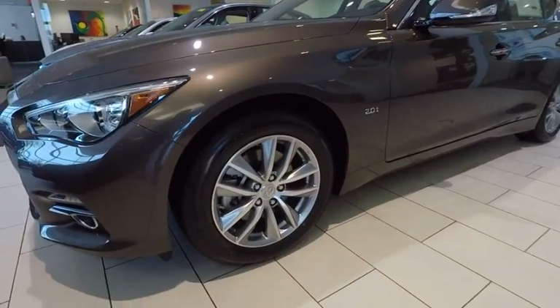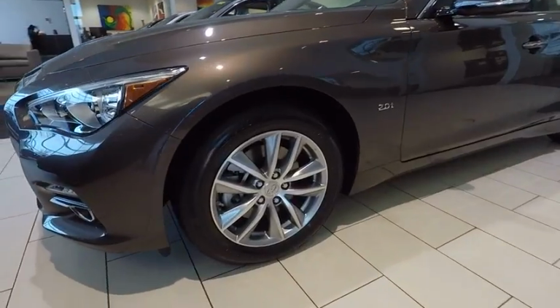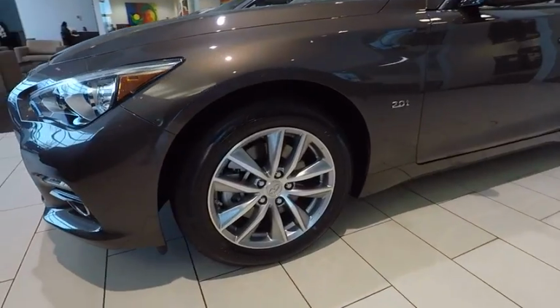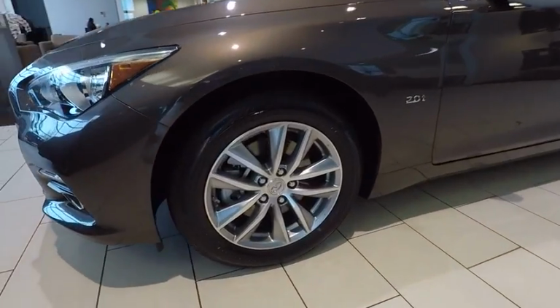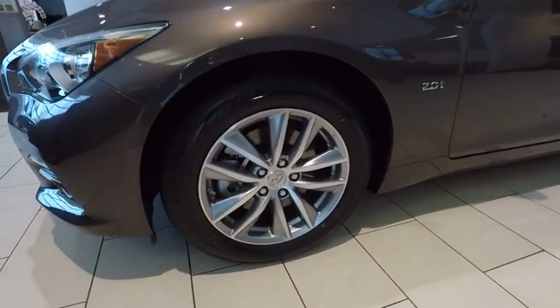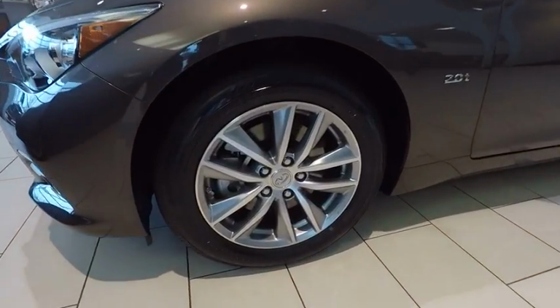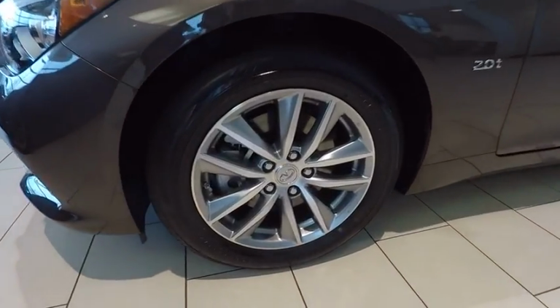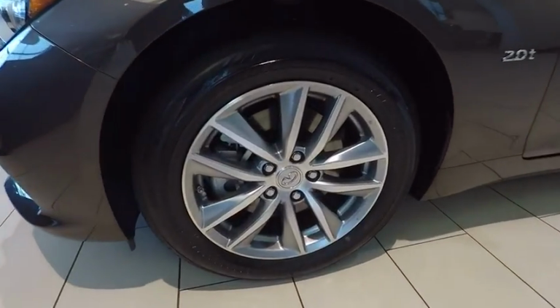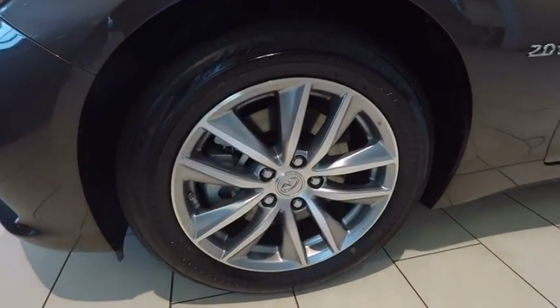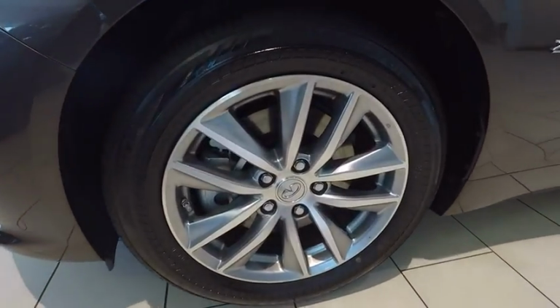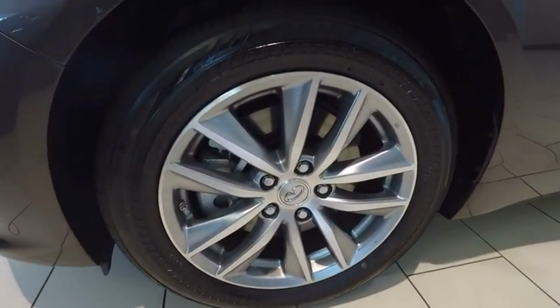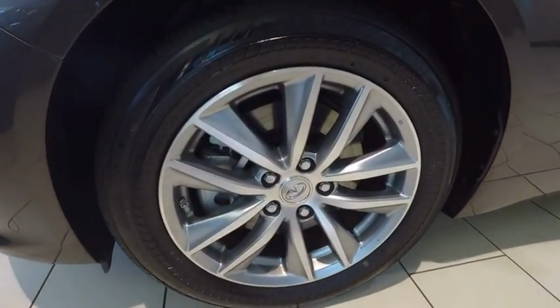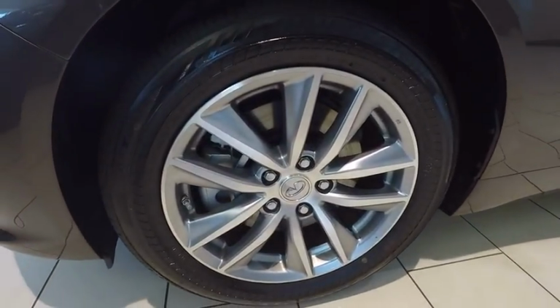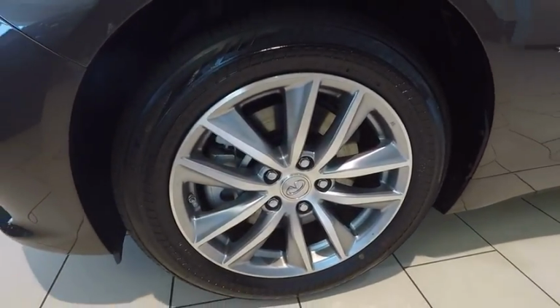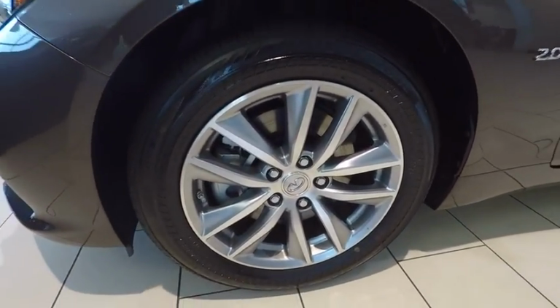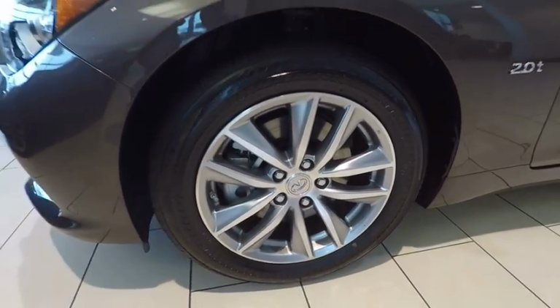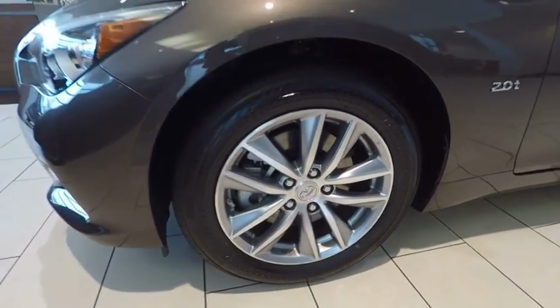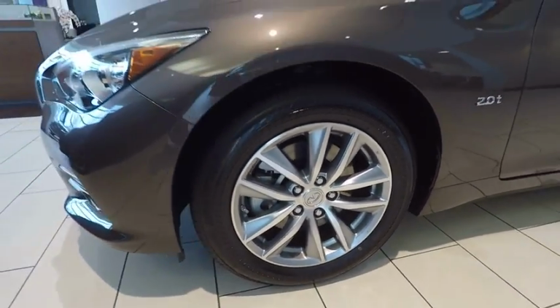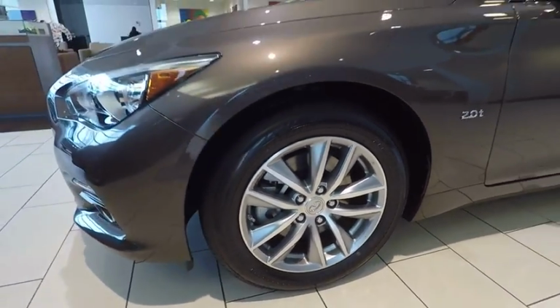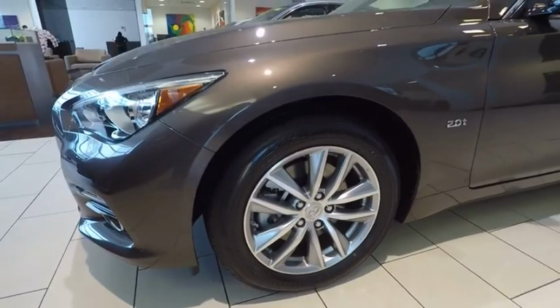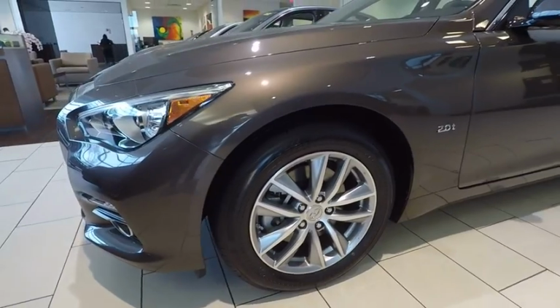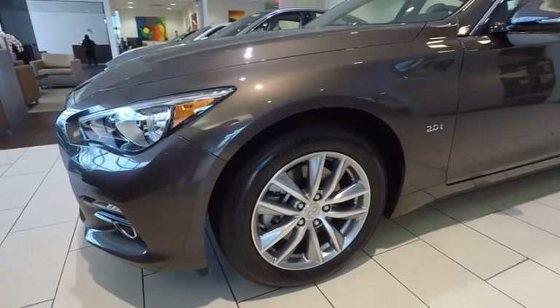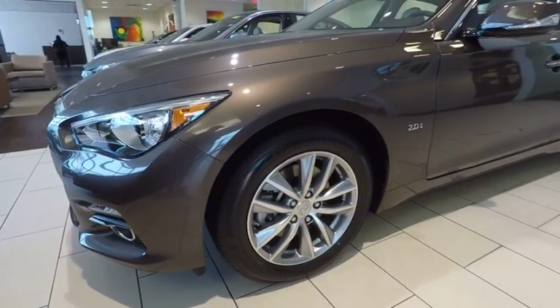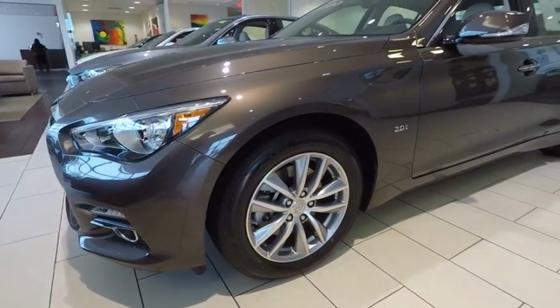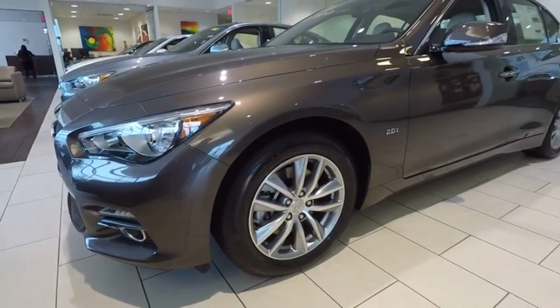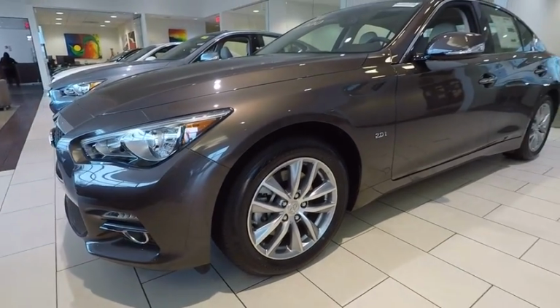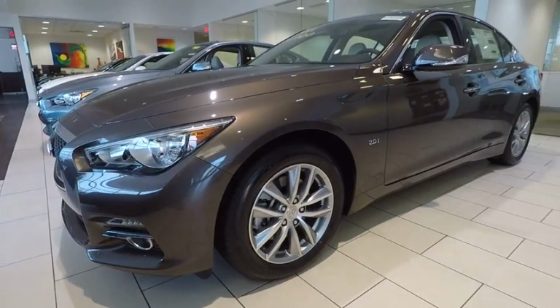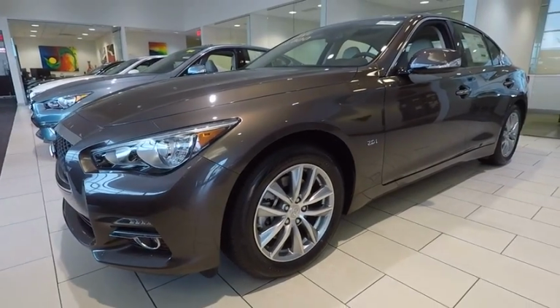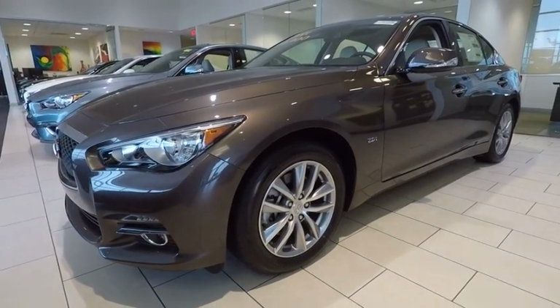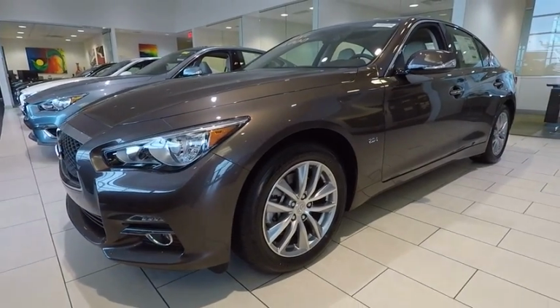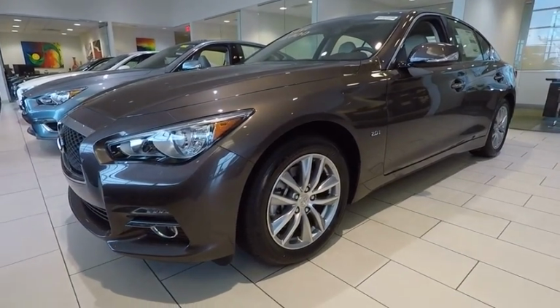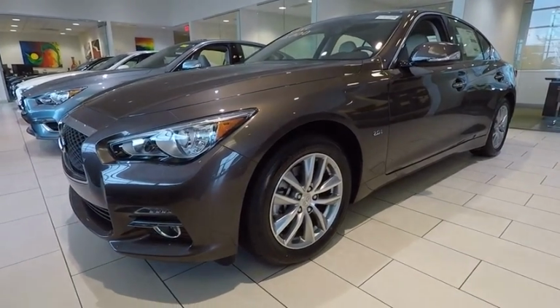Power steering, four wheel disc brakes, CD player, power windows, rear window defroster. Come see the car for yourself.